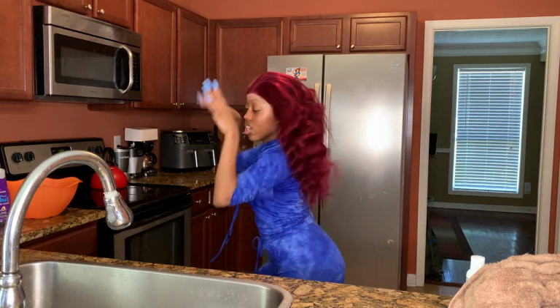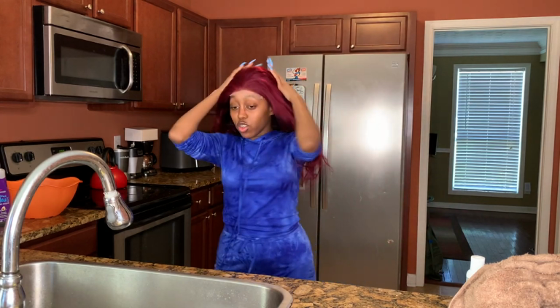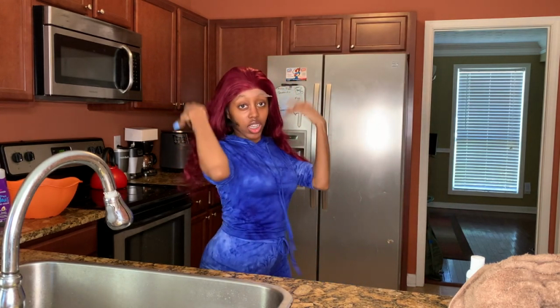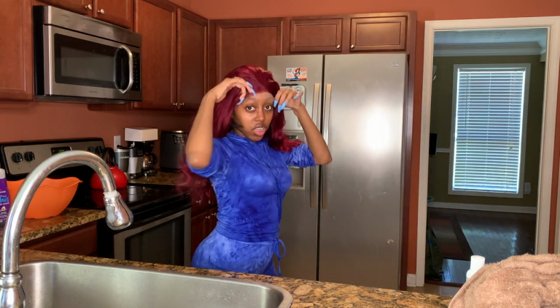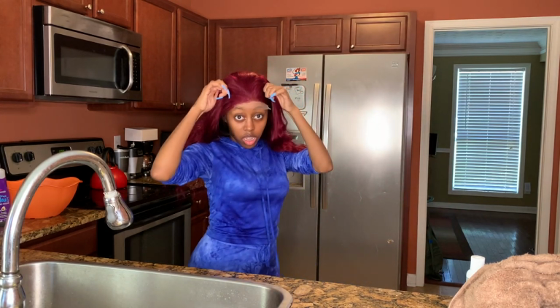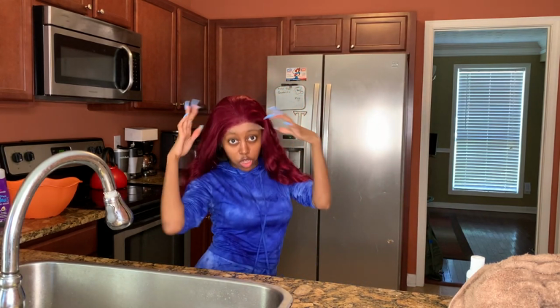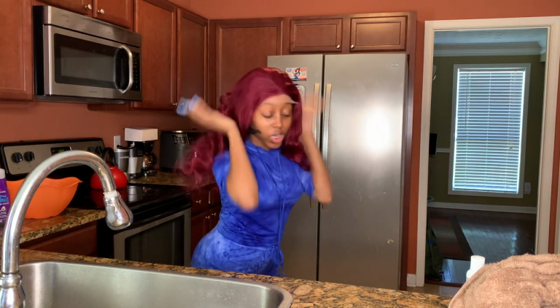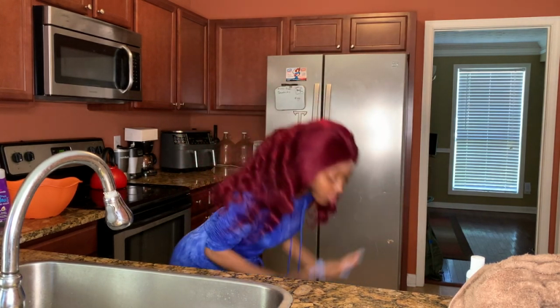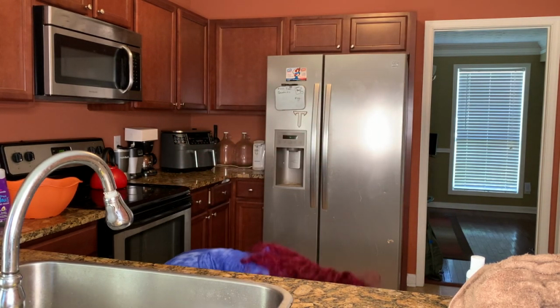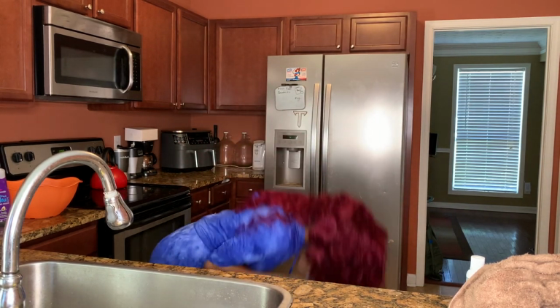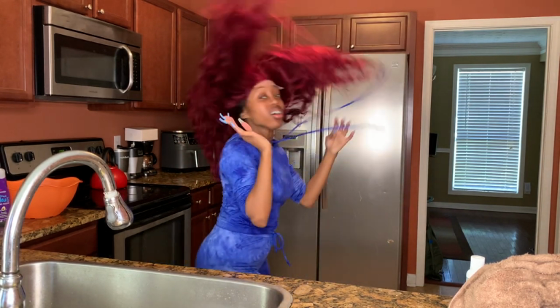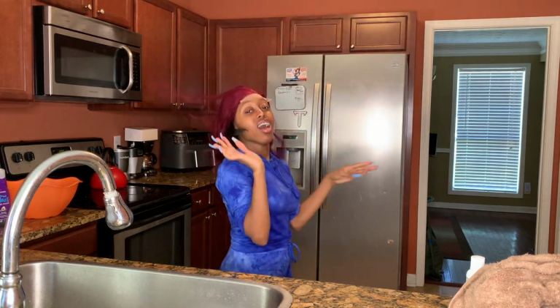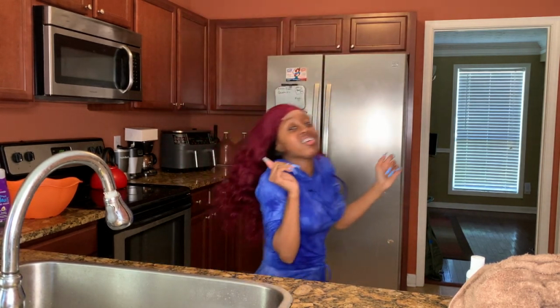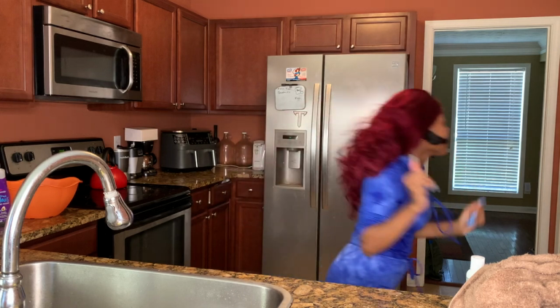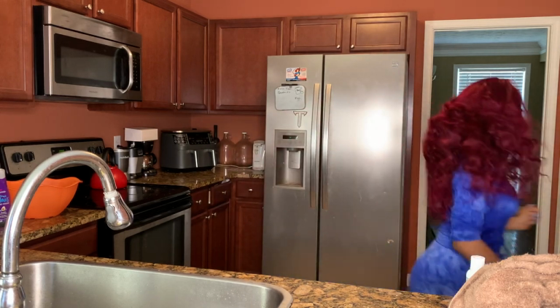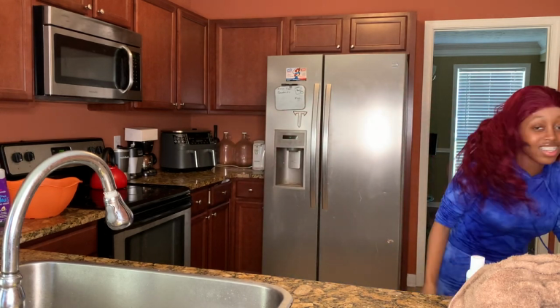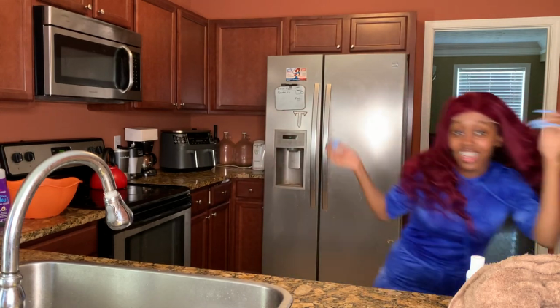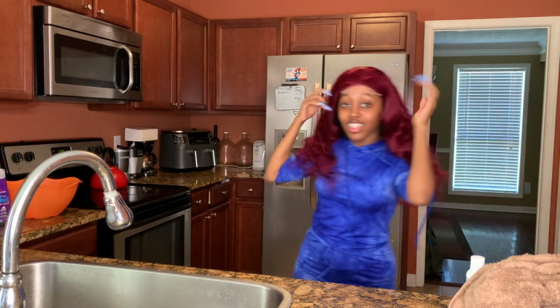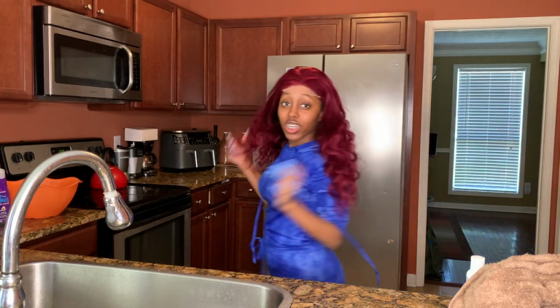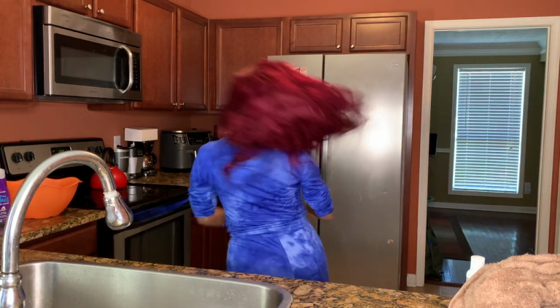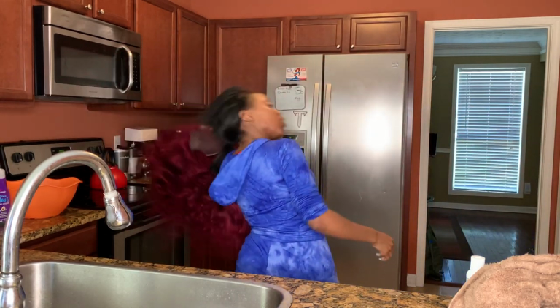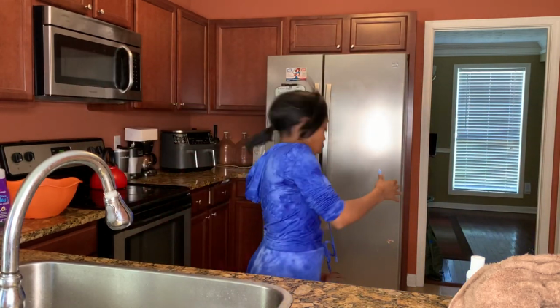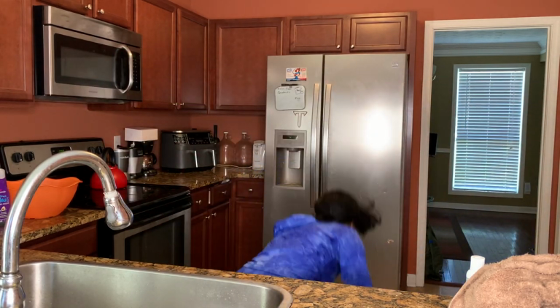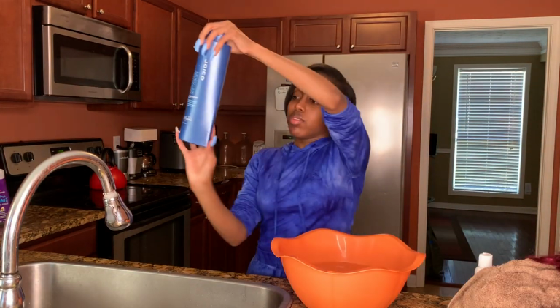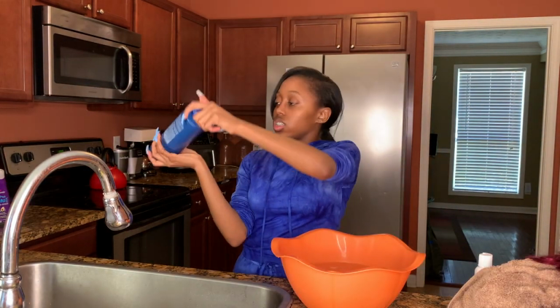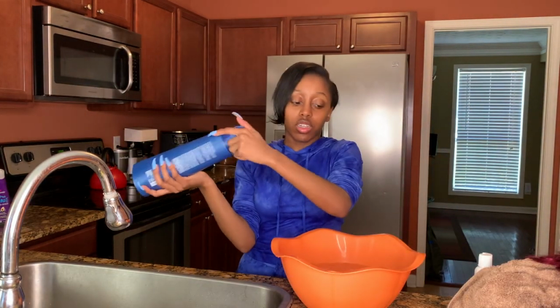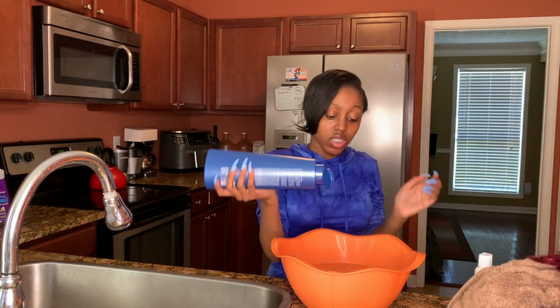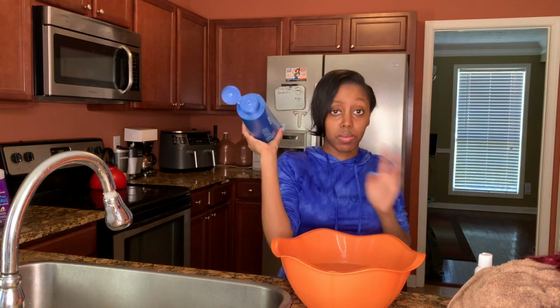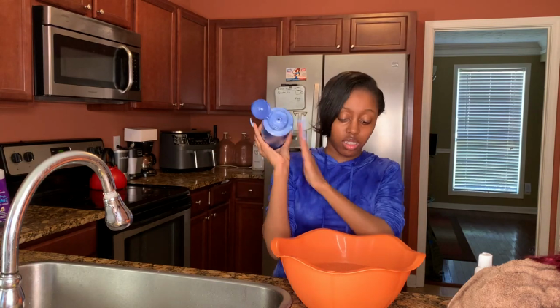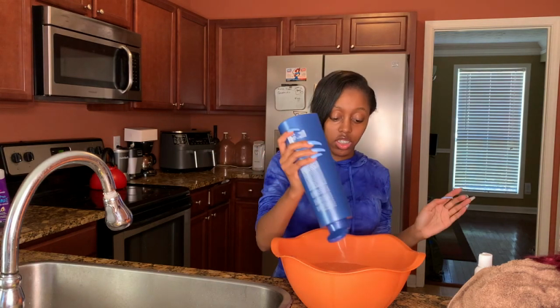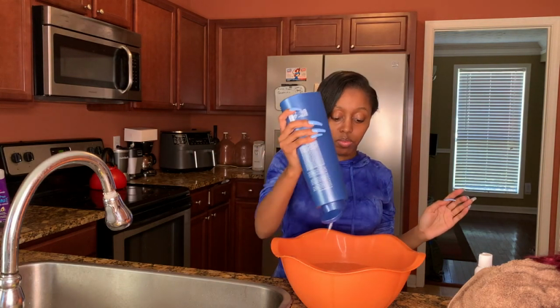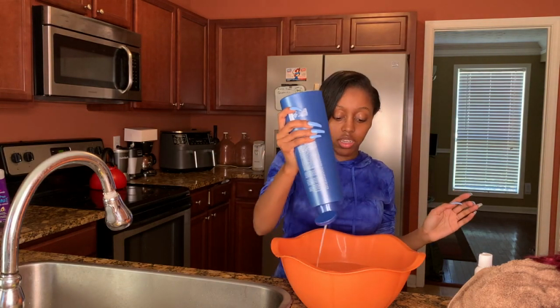New wig alert! All right, you guys, so let's go ahead and get into this.